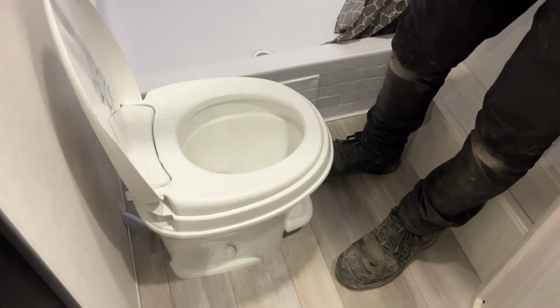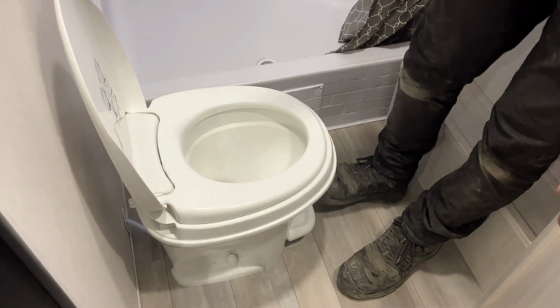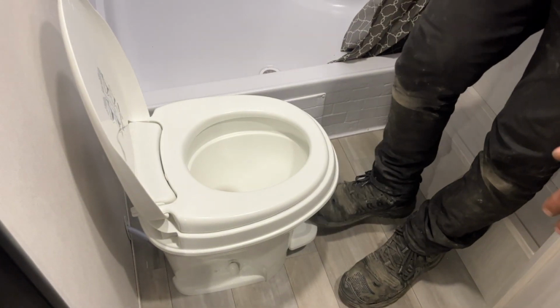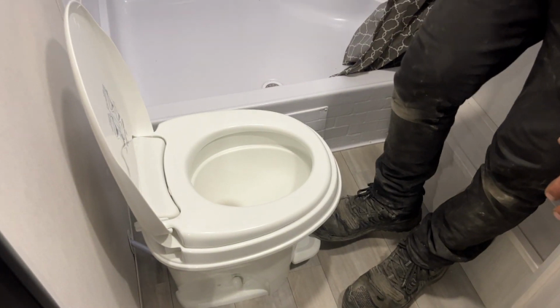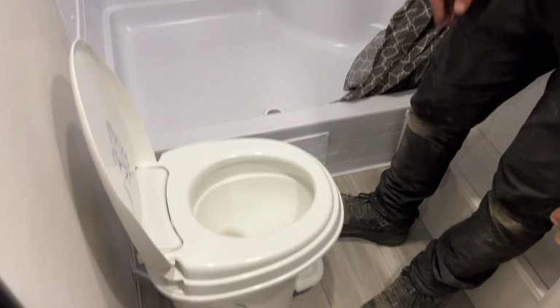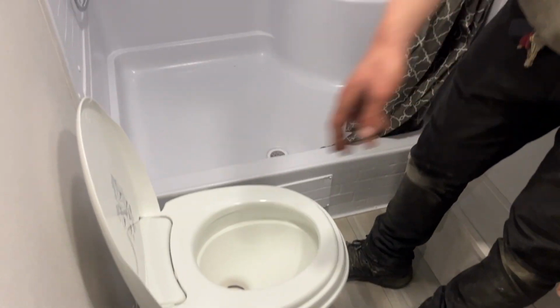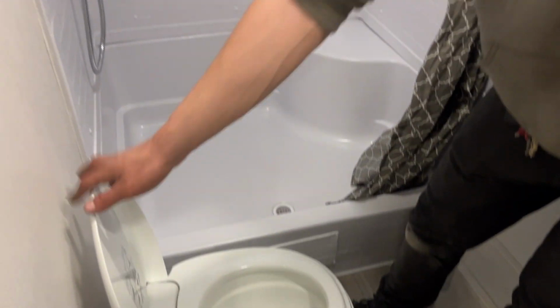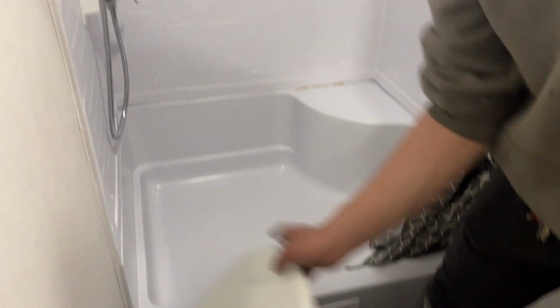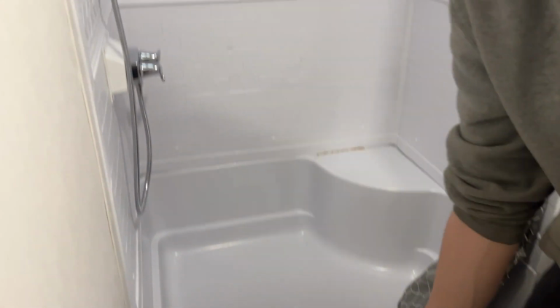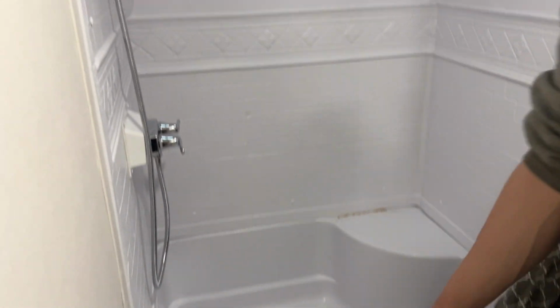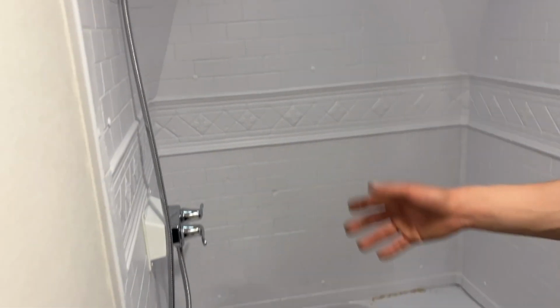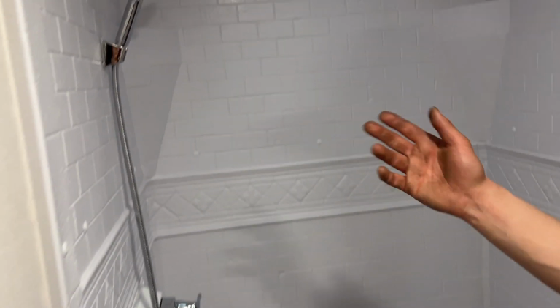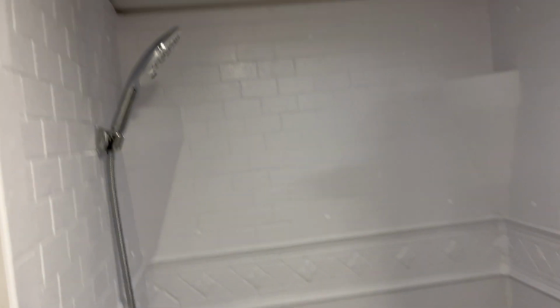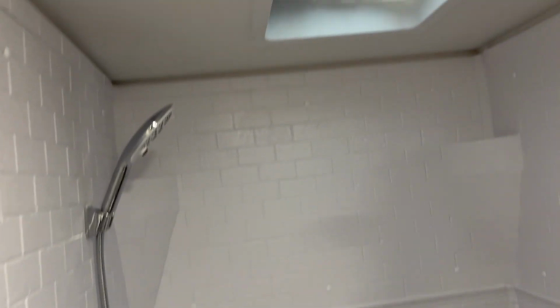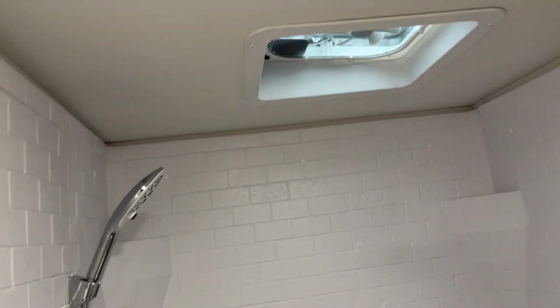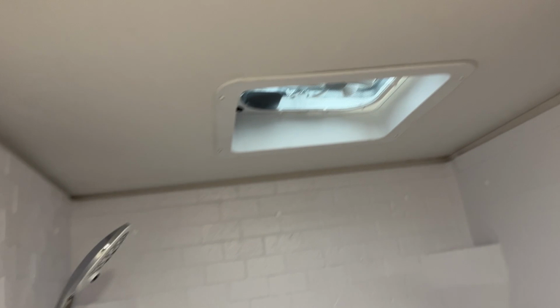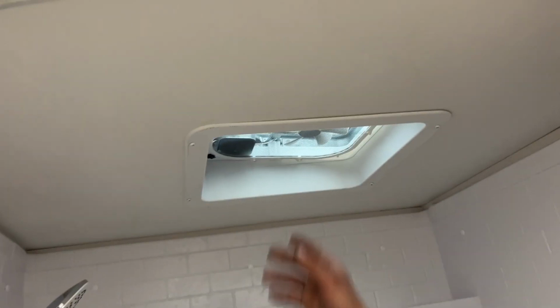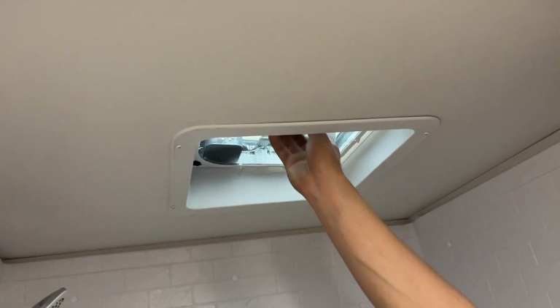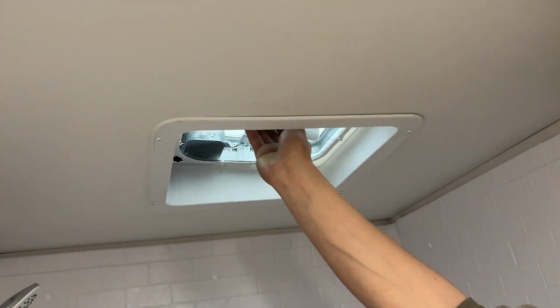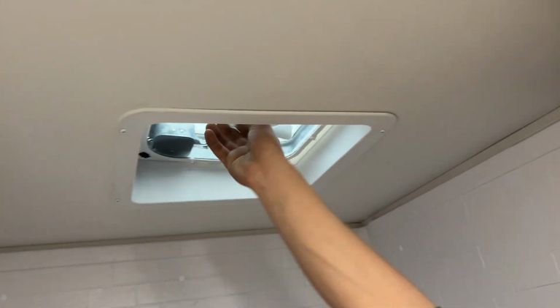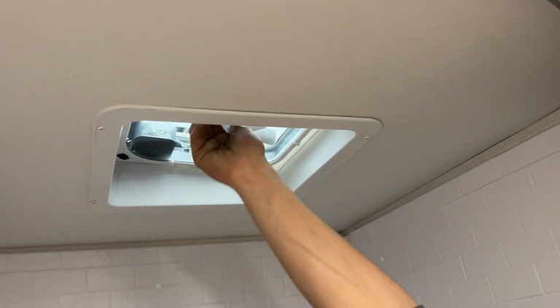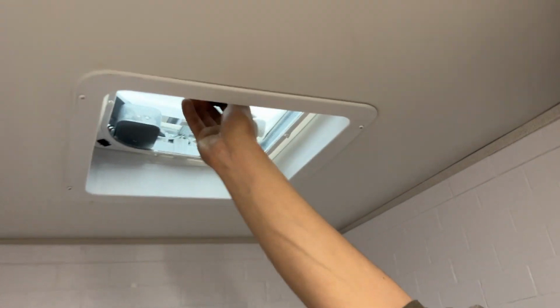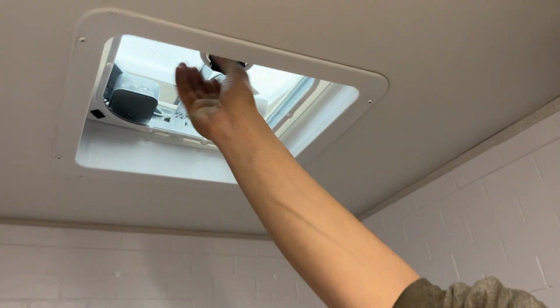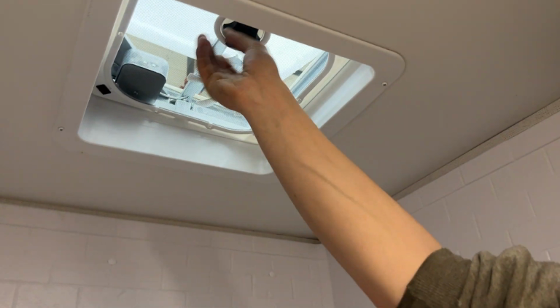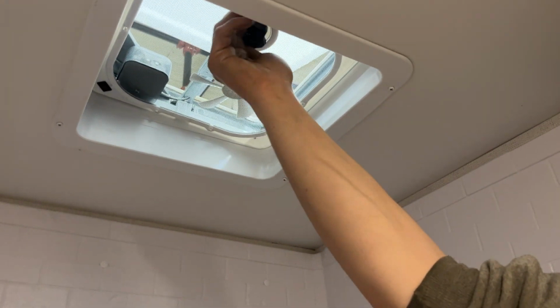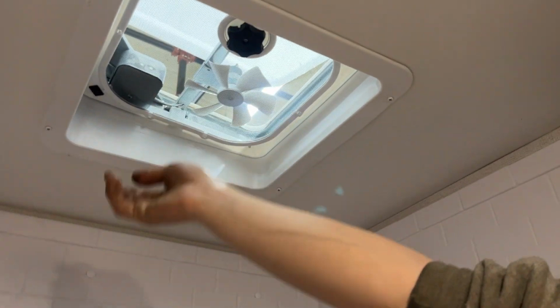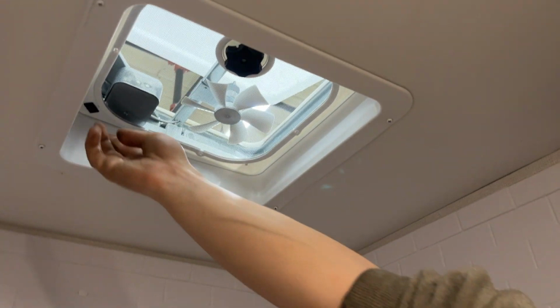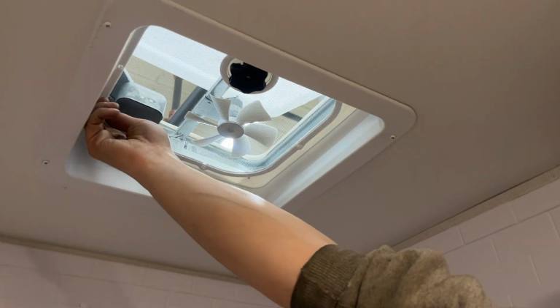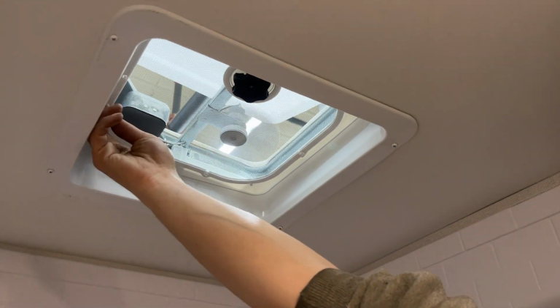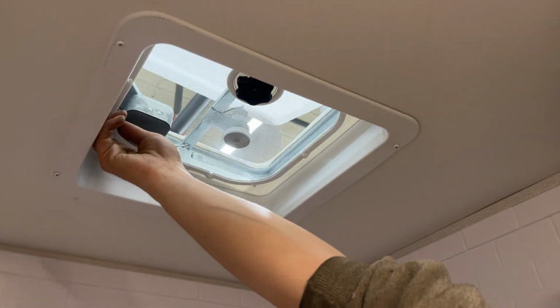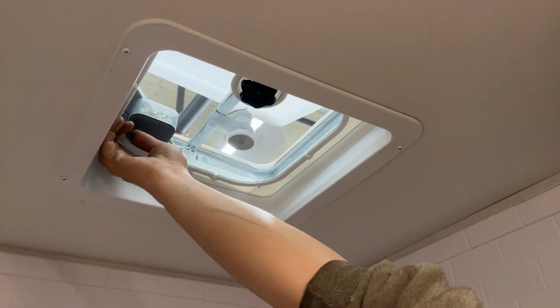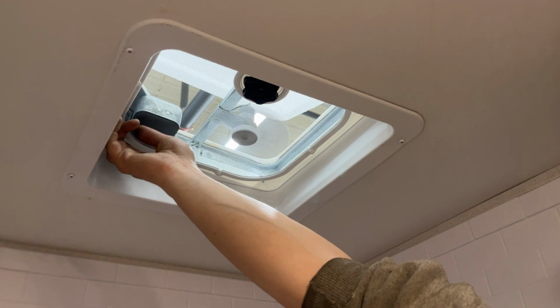The toilet flips open and you get your flusher front and center. In the shower, you get a stainless head and hose, as well as a roof vent here — turn that knob to open it up. In the back corner is the switch that turns on your fan.